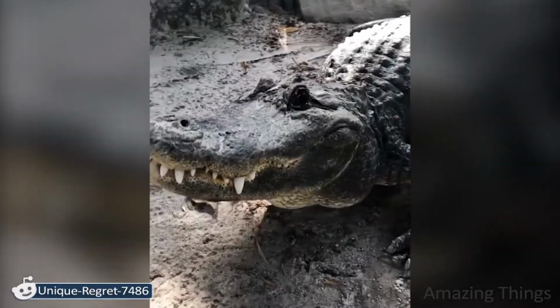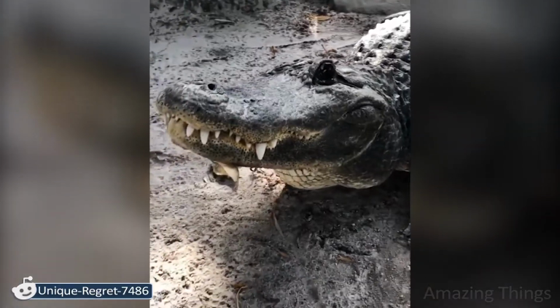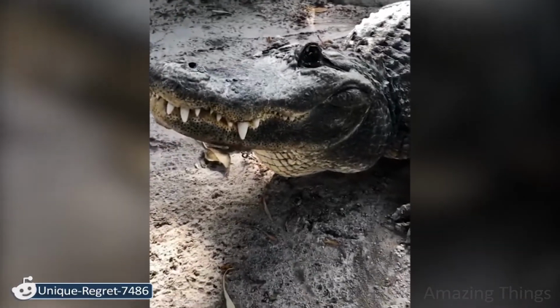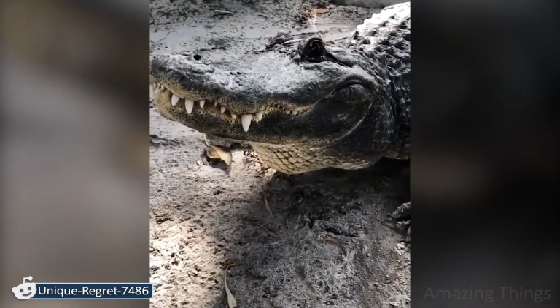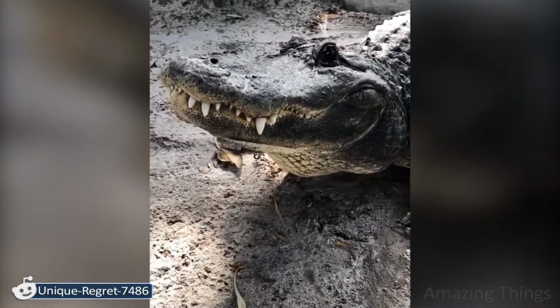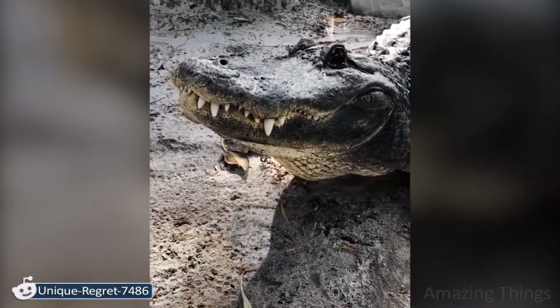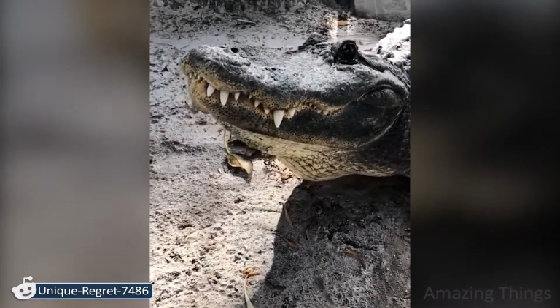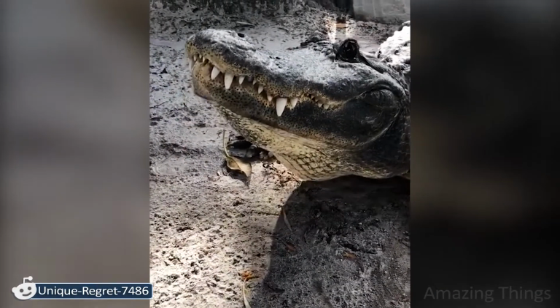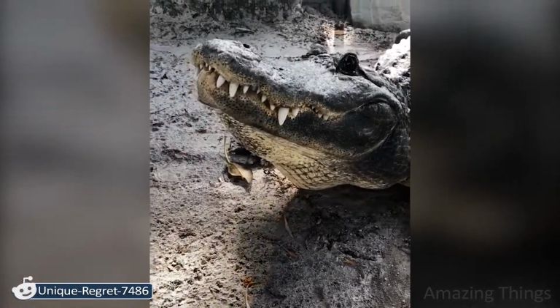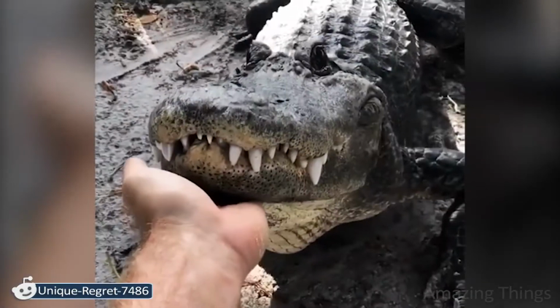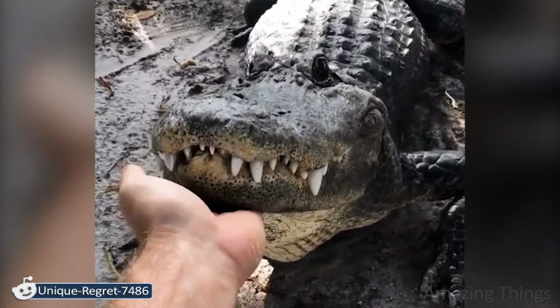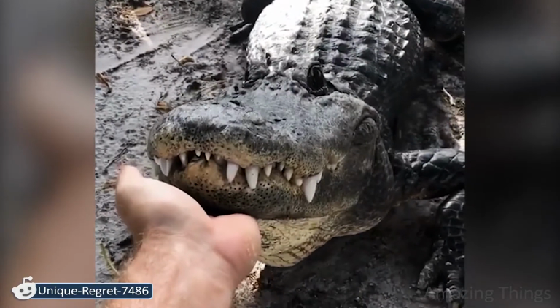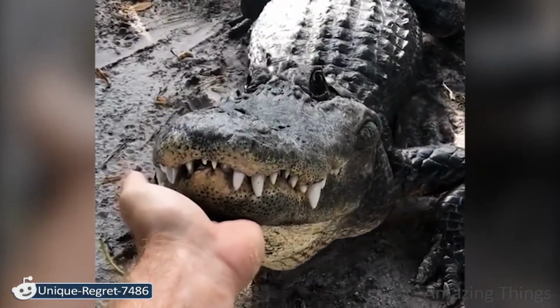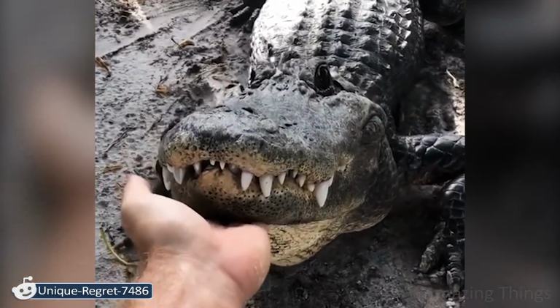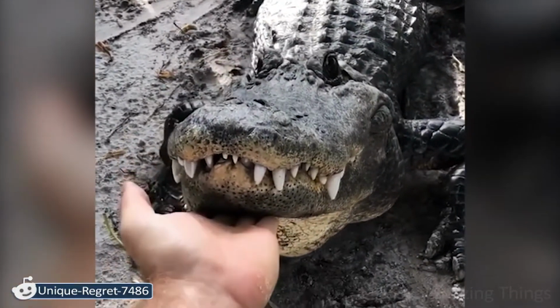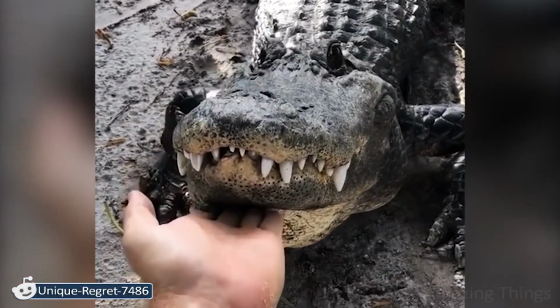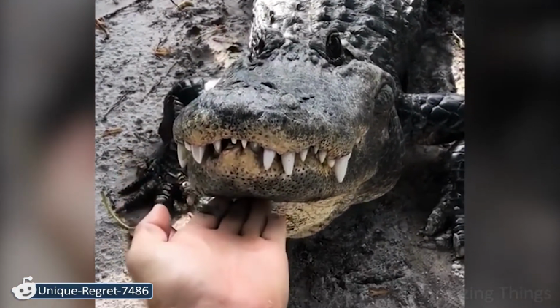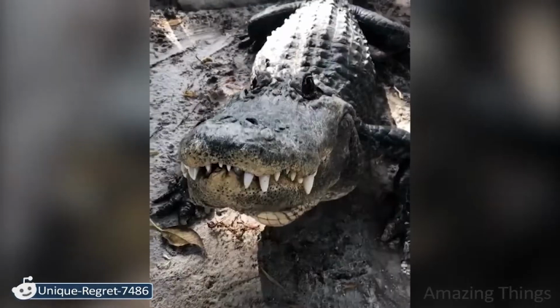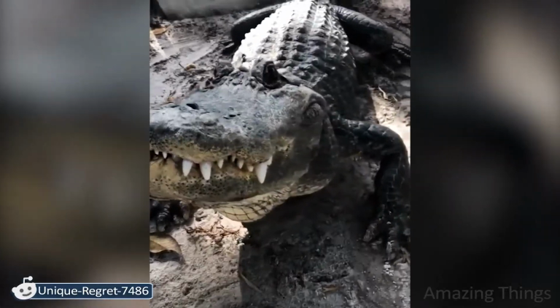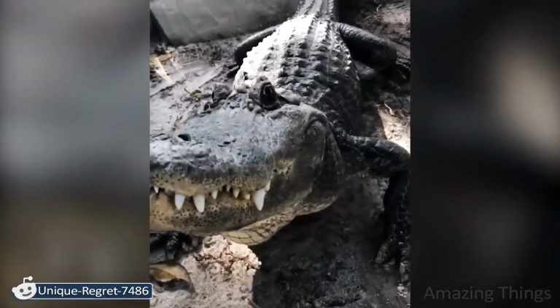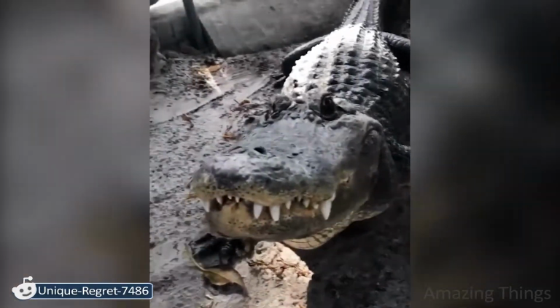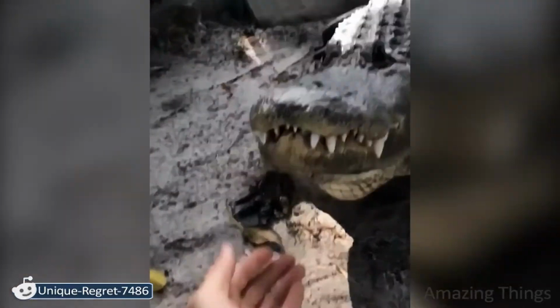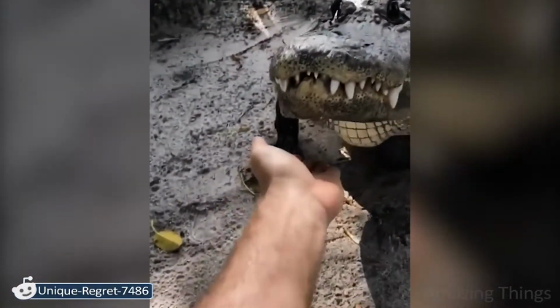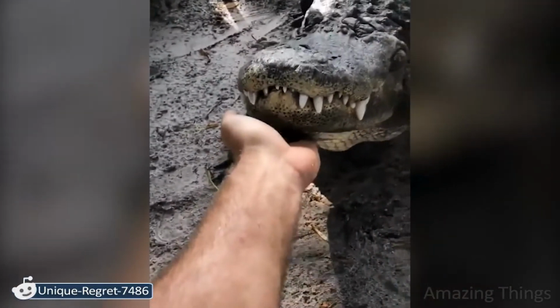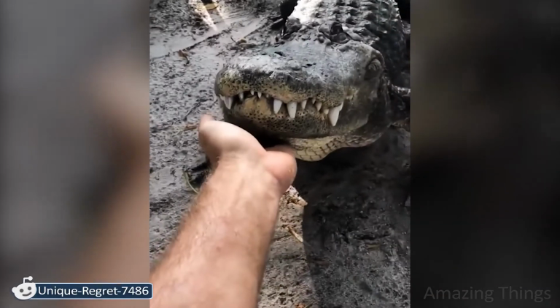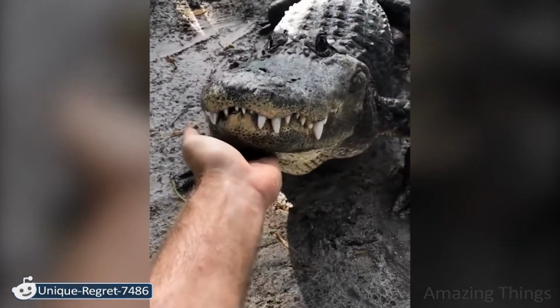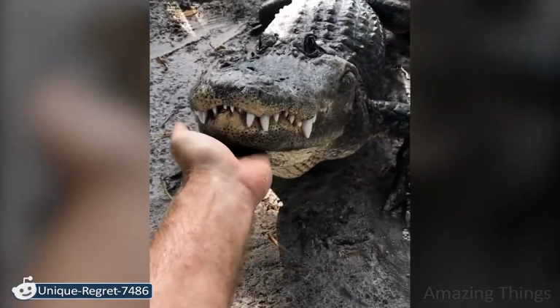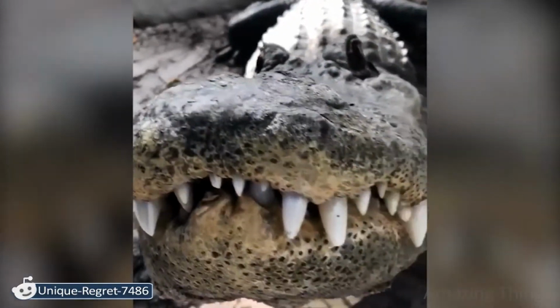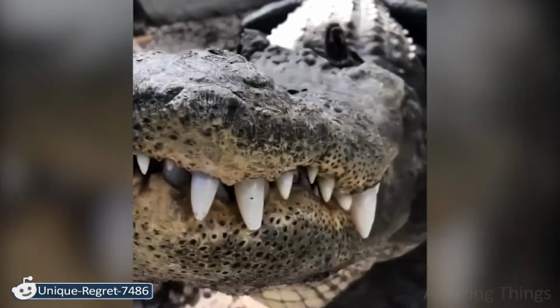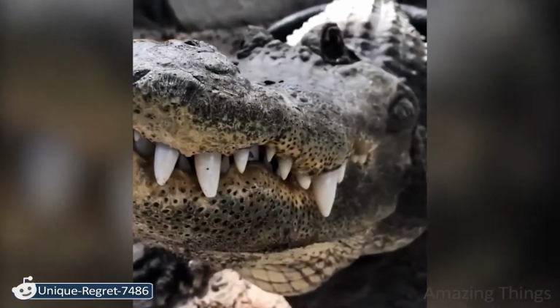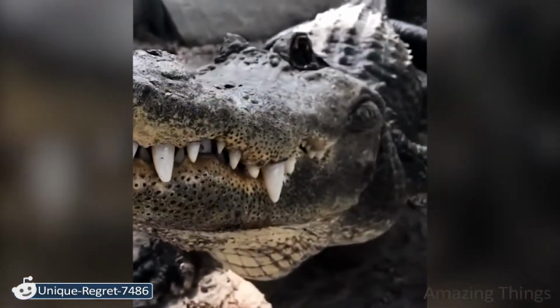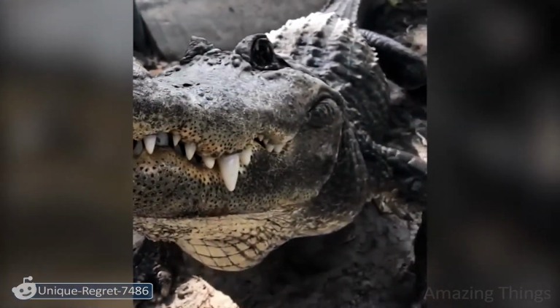This alligator is really huge! Are those sounds used for the soundtrack for Jurassic Park? It looks like a mini dino, or not?